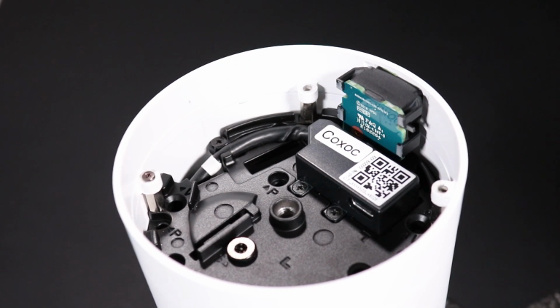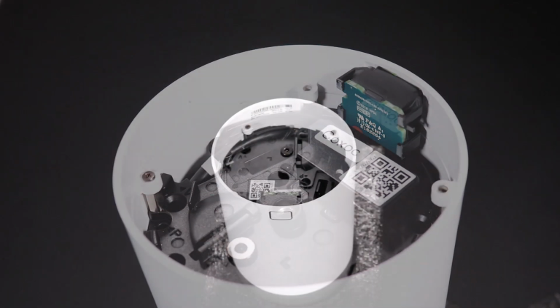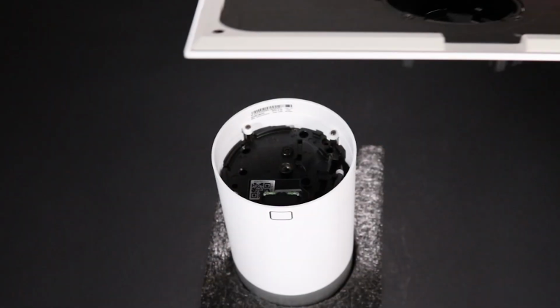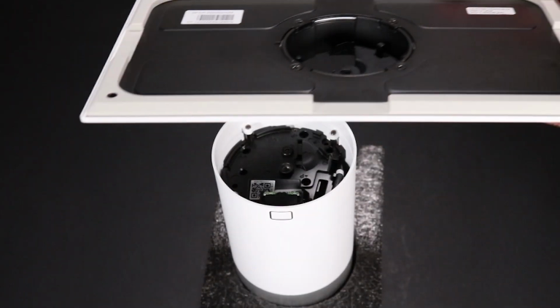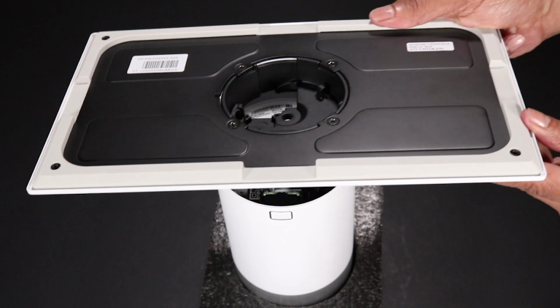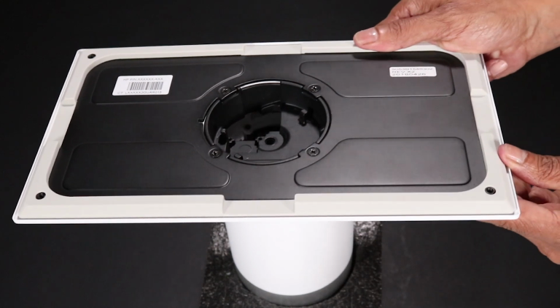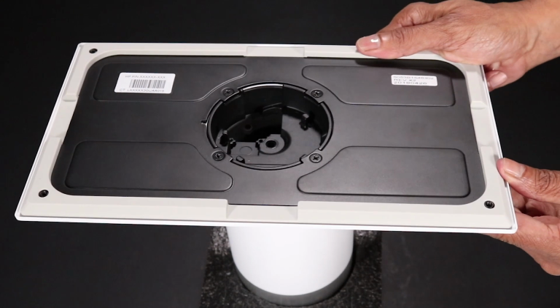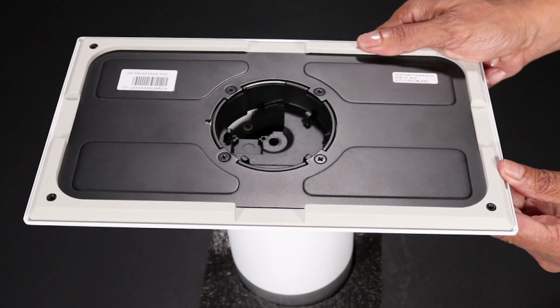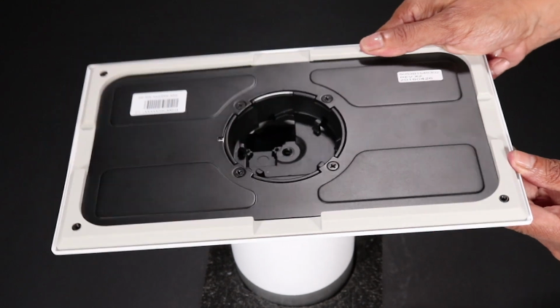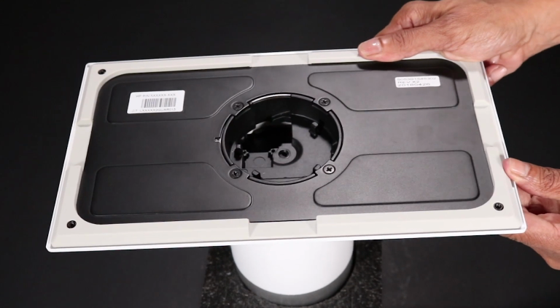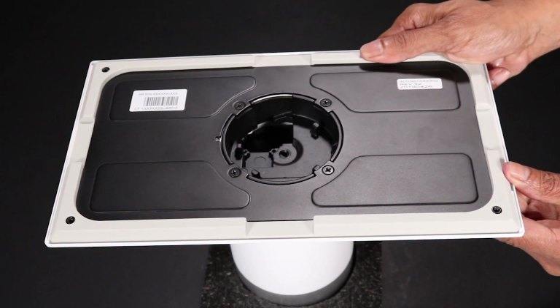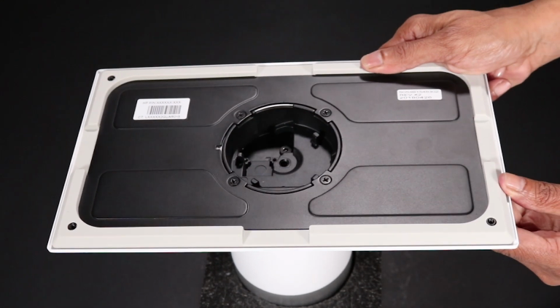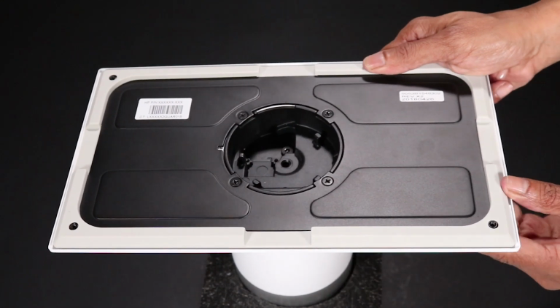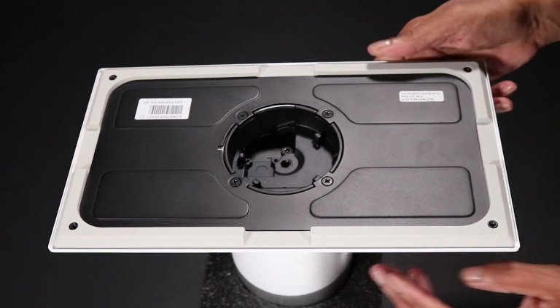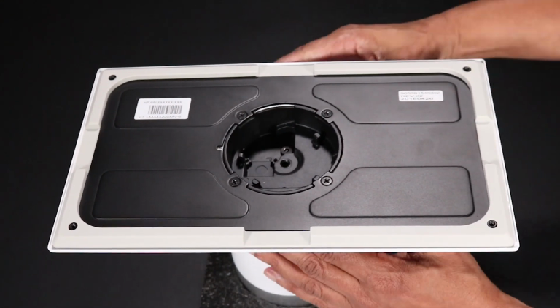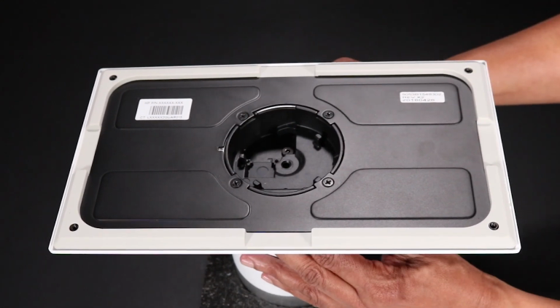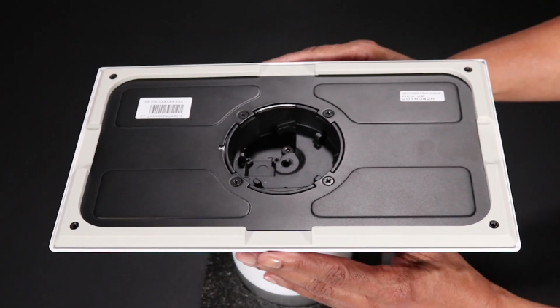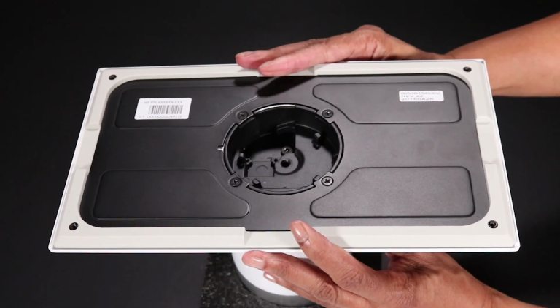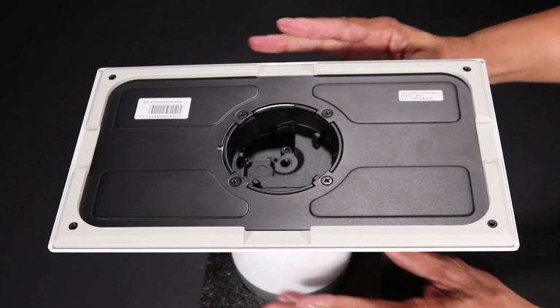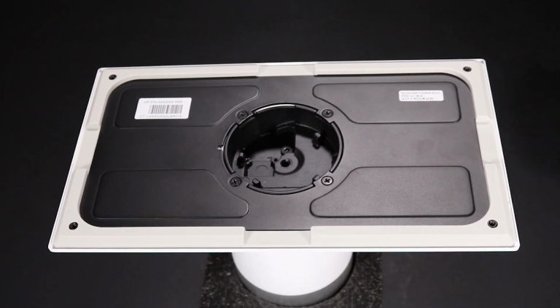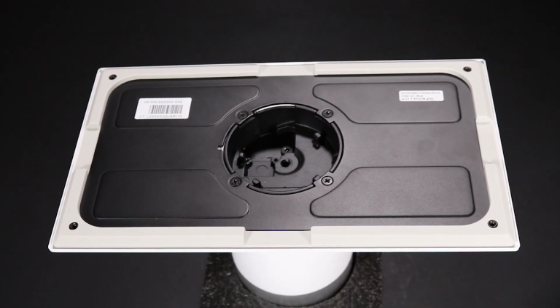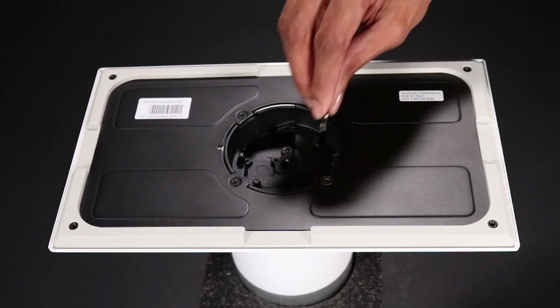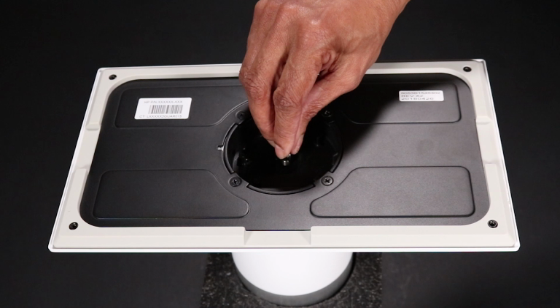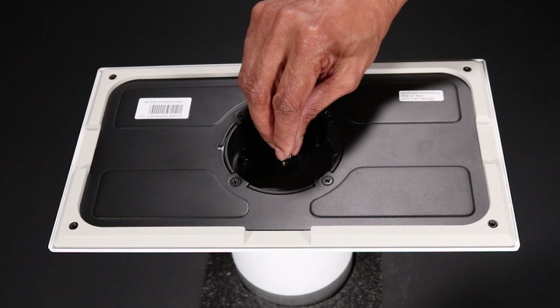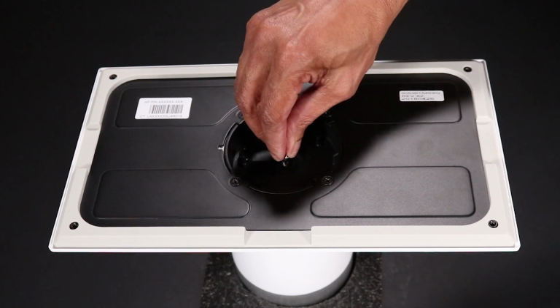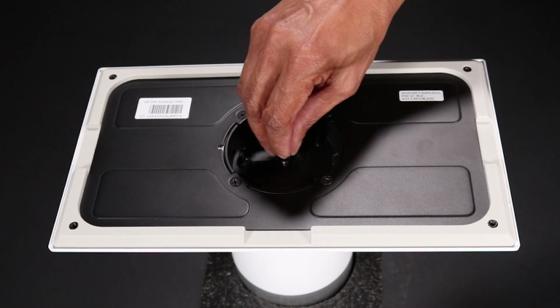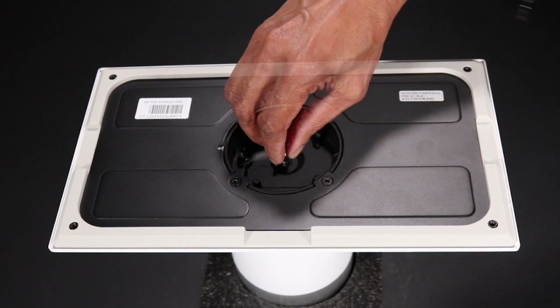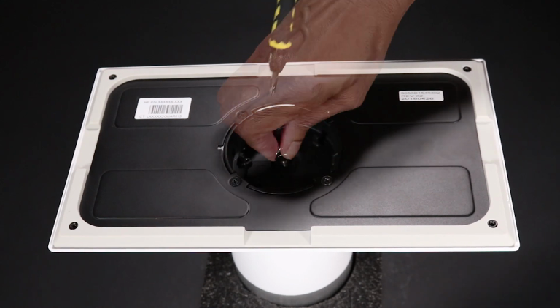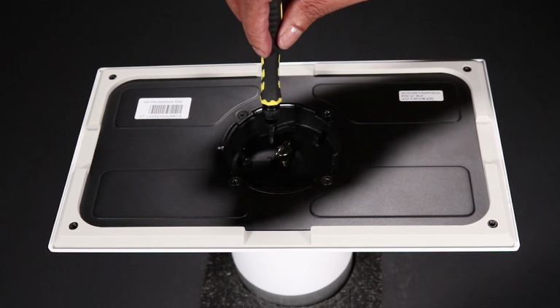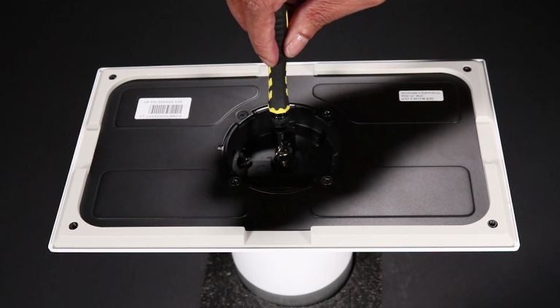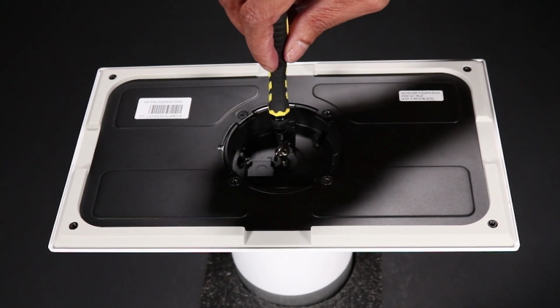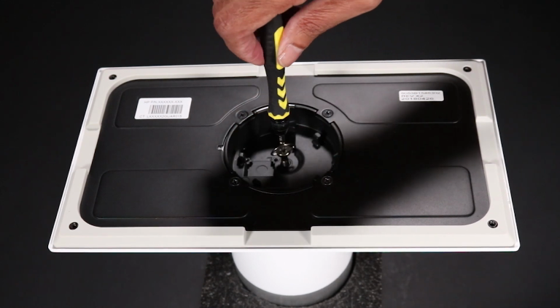Place the stability plate into position on the column. Replace the flat head thumbscrew that secures the stability plate to the column.